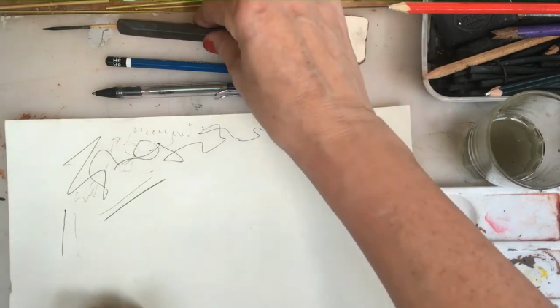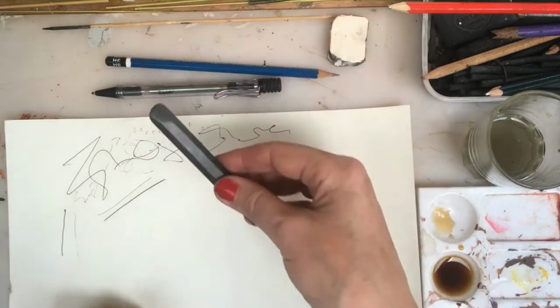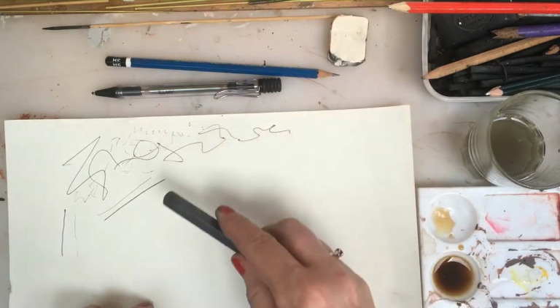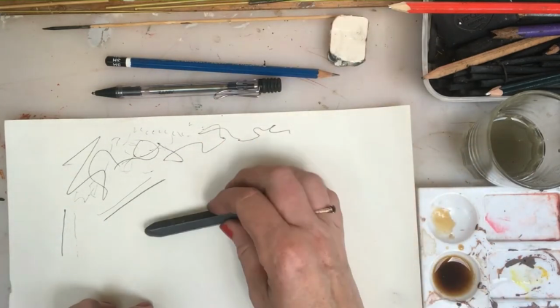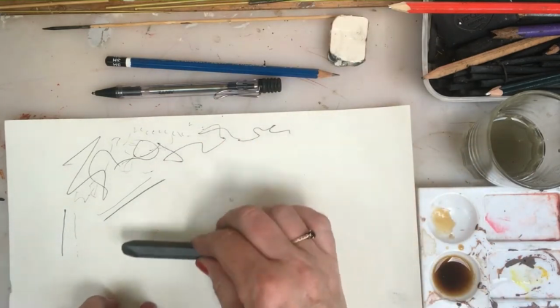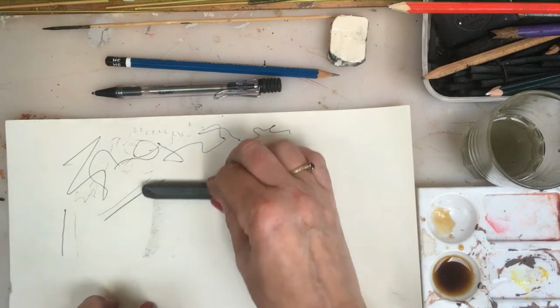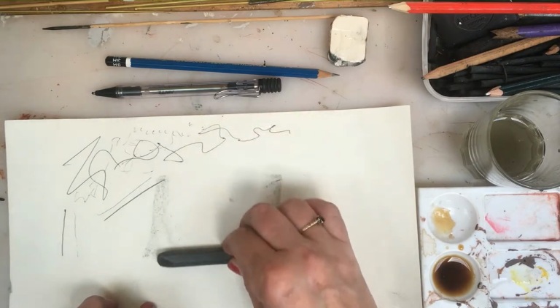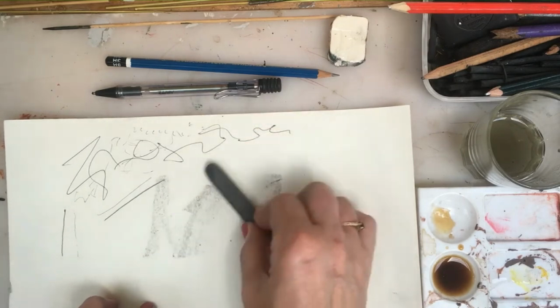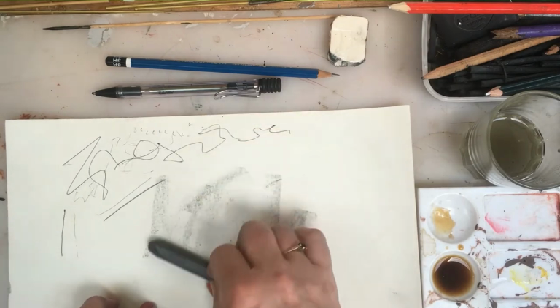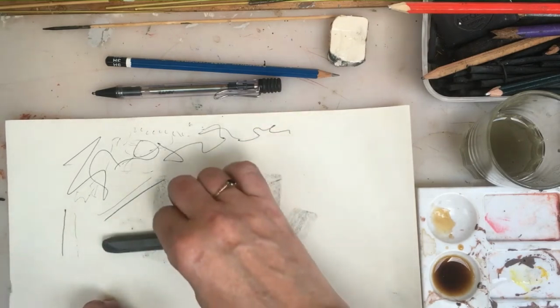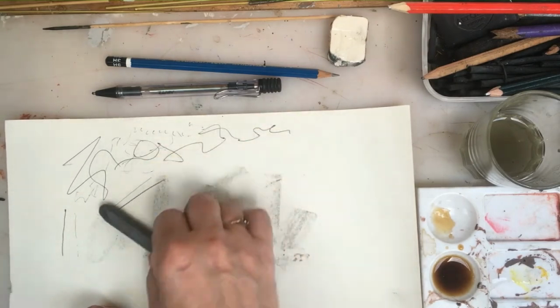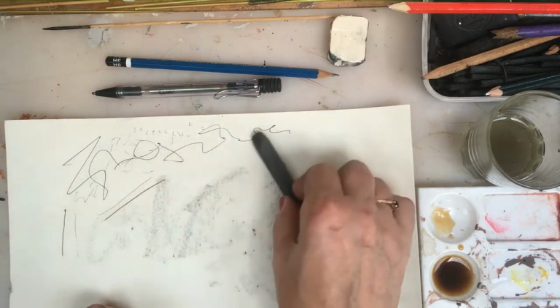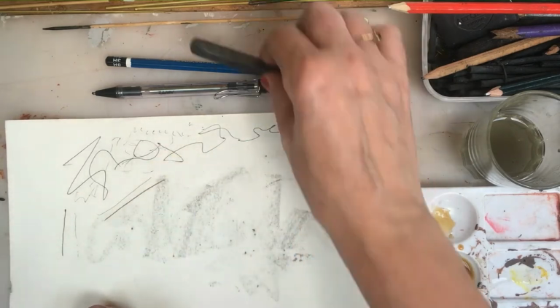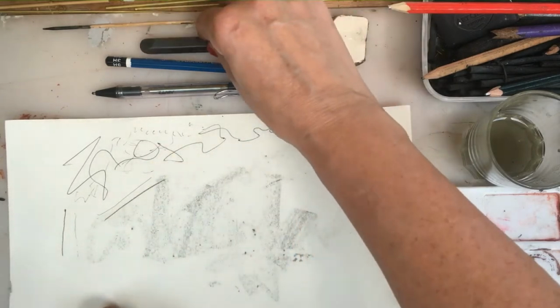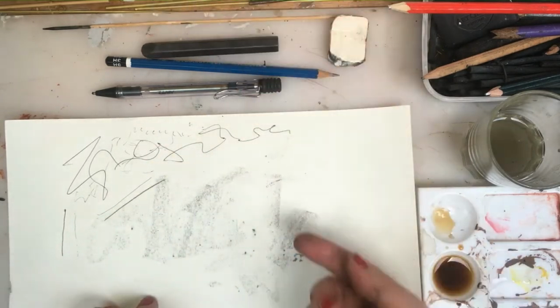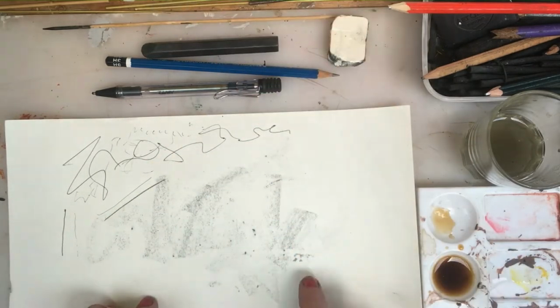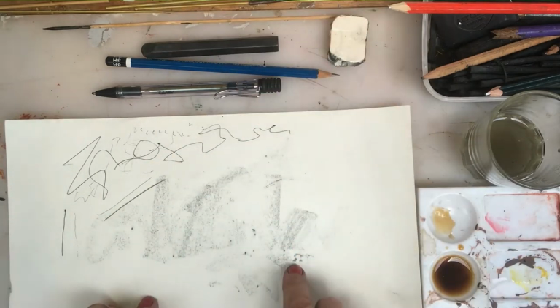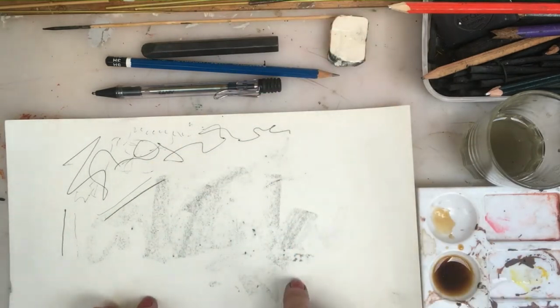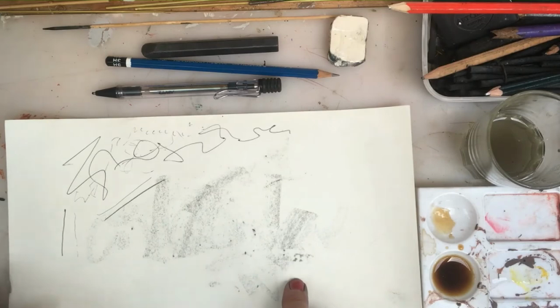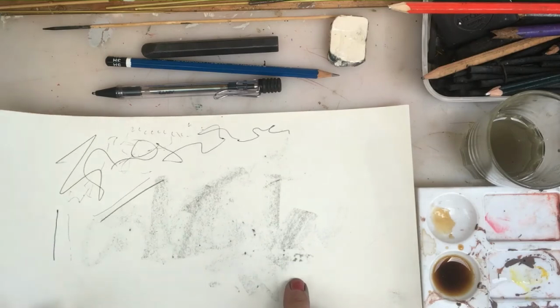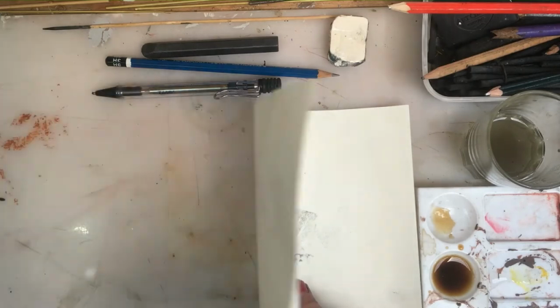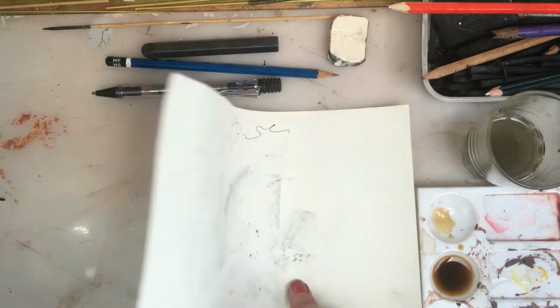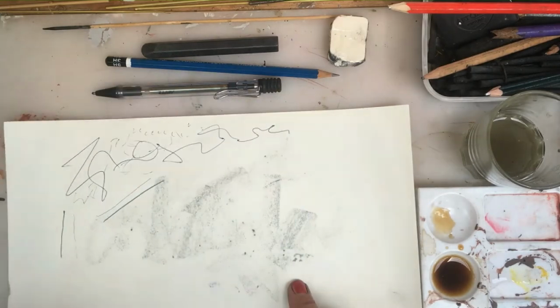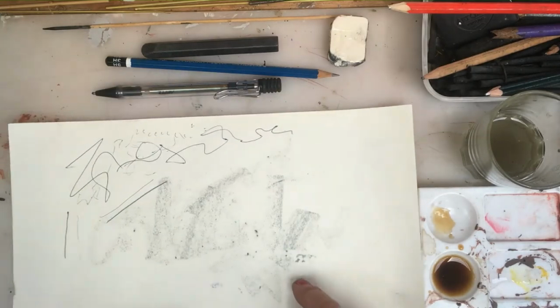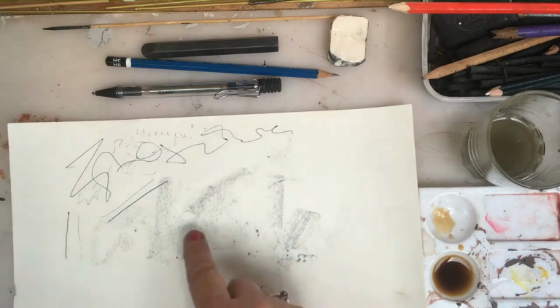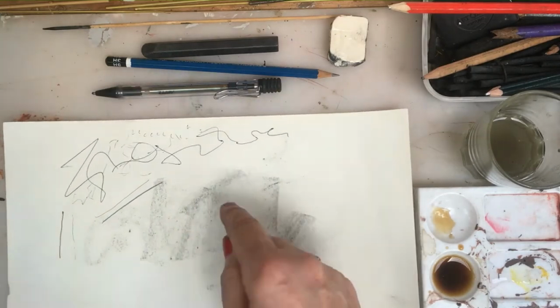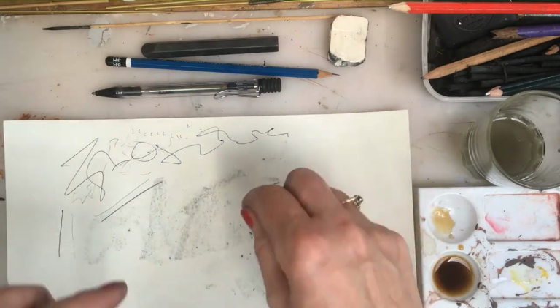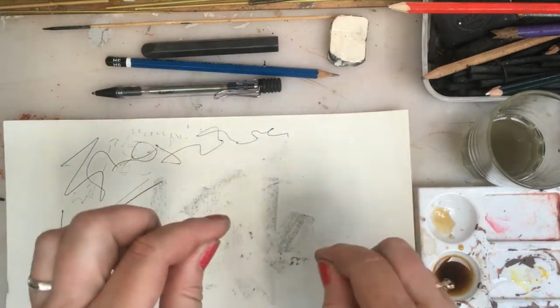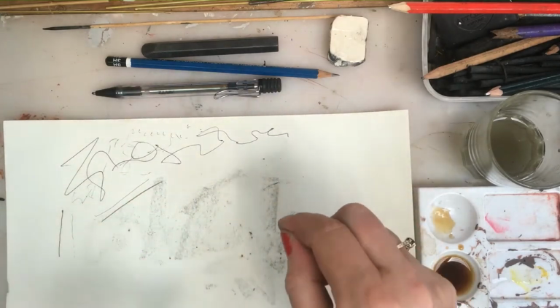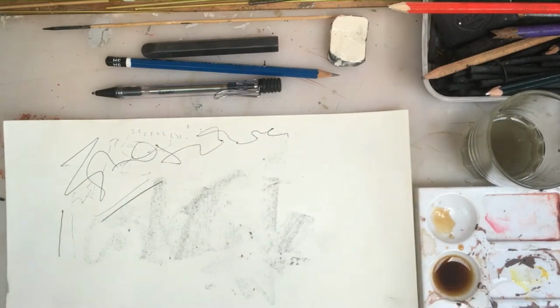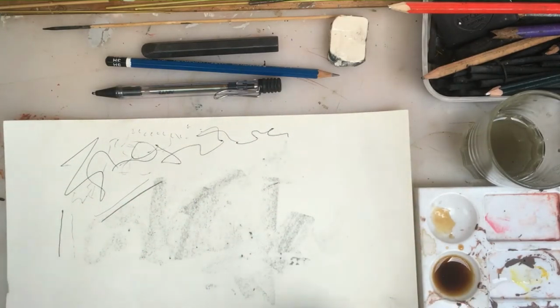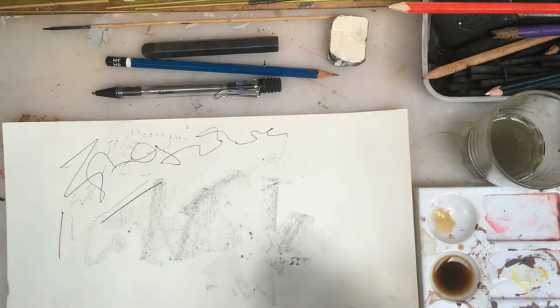Different things to make marks with — you can make marks with the sides of things to help you shade. There's bits of stuff underneath here and it's picking it up, which gives little speckles, which is quite nice.